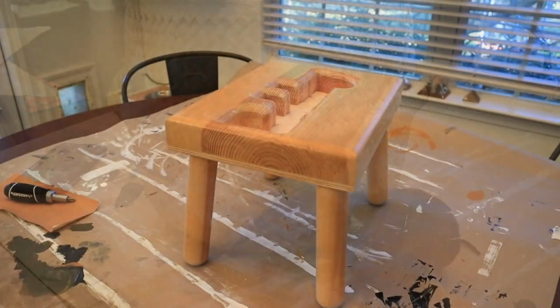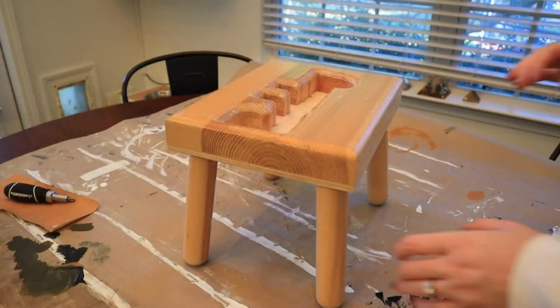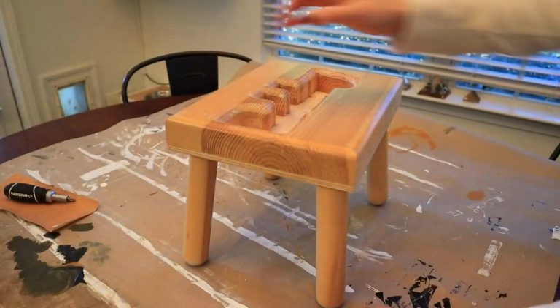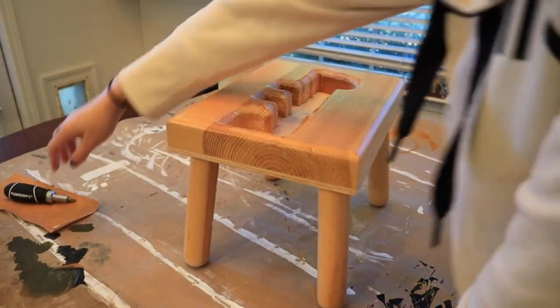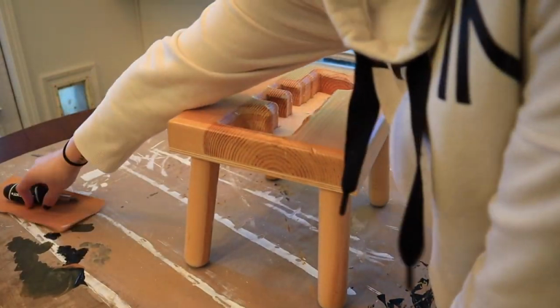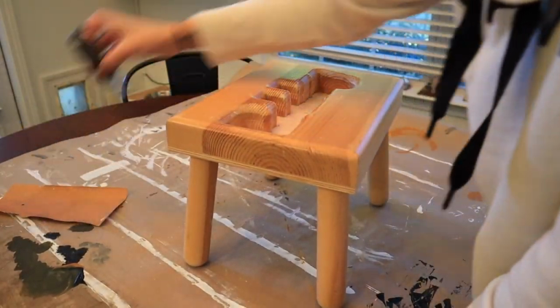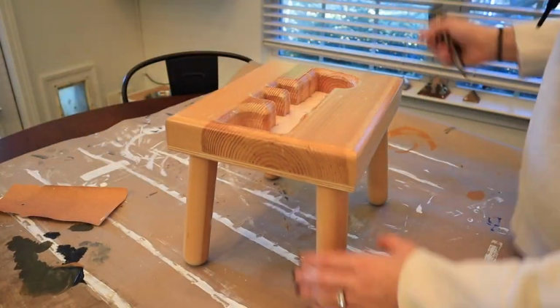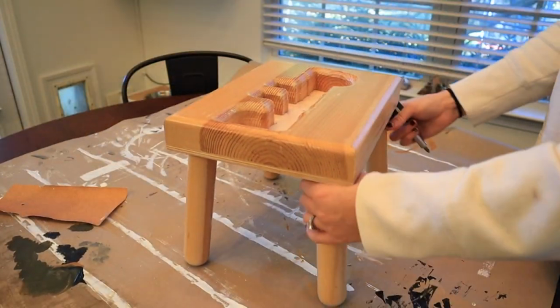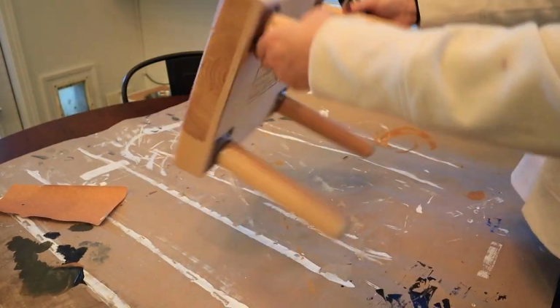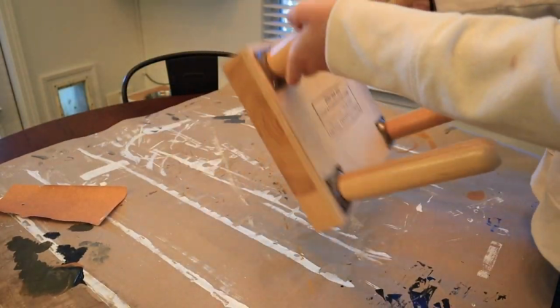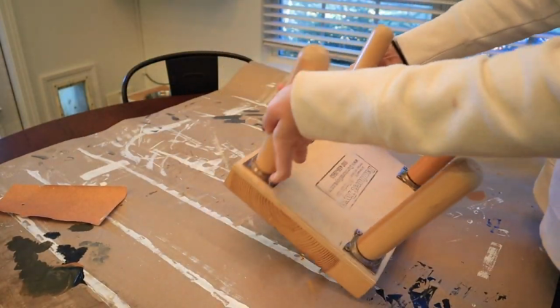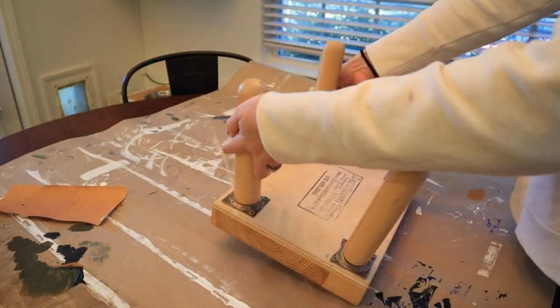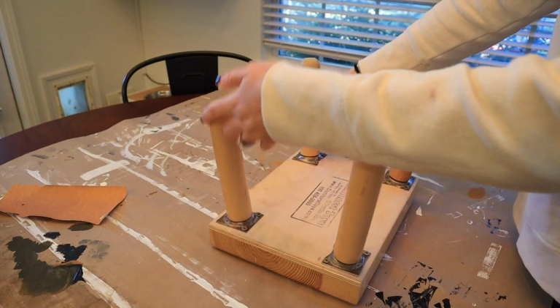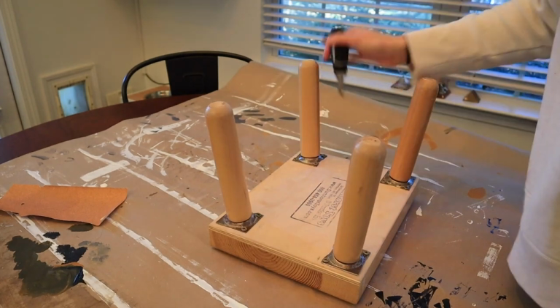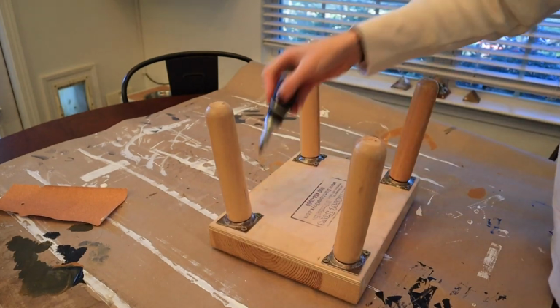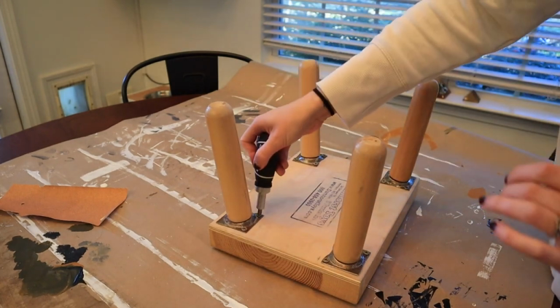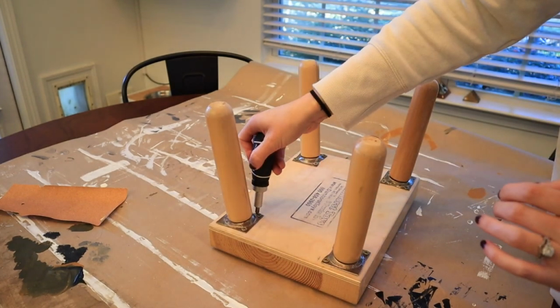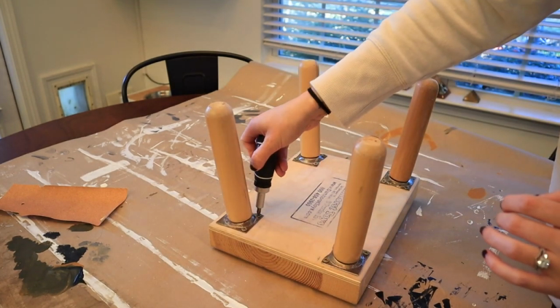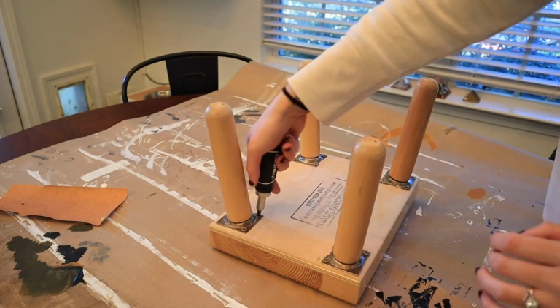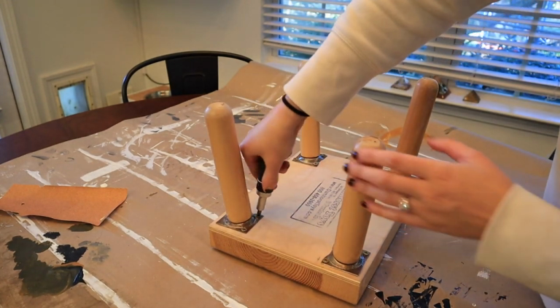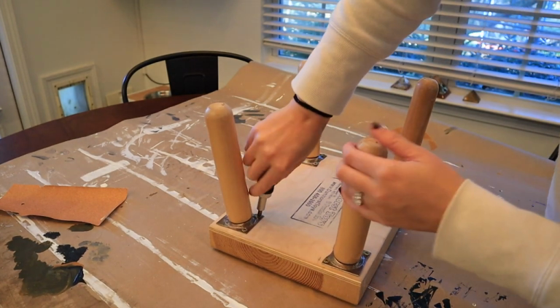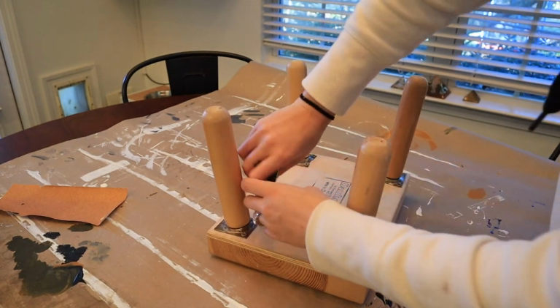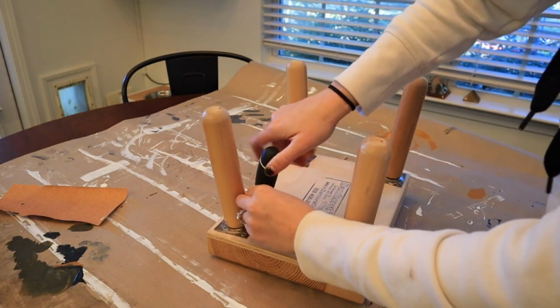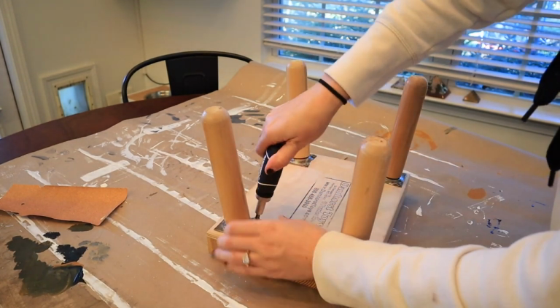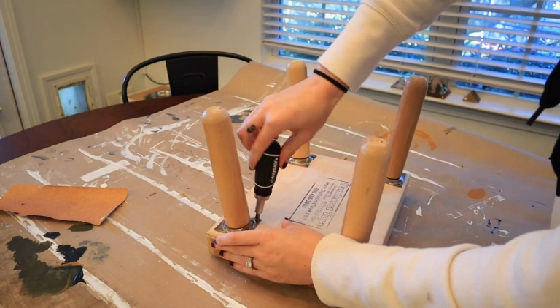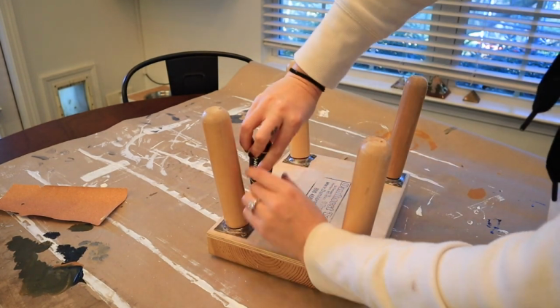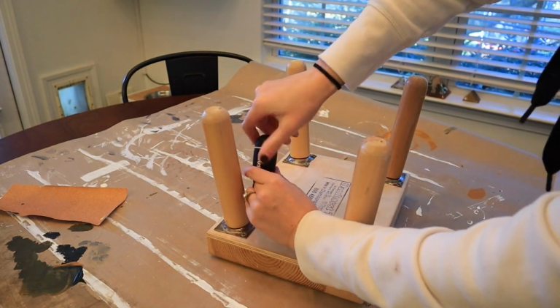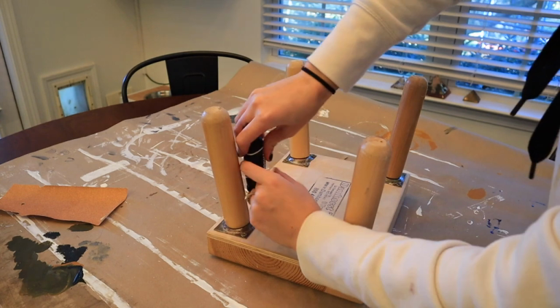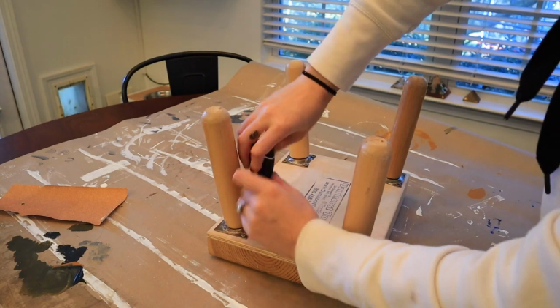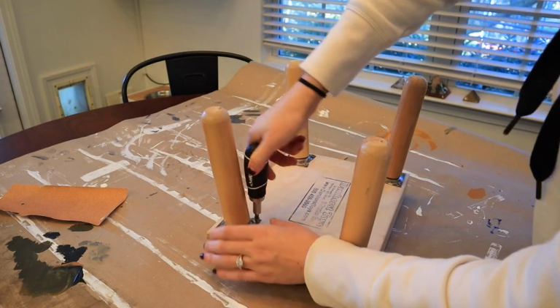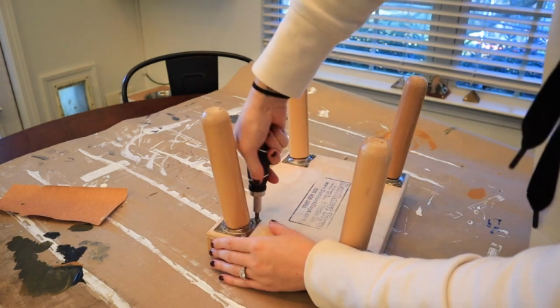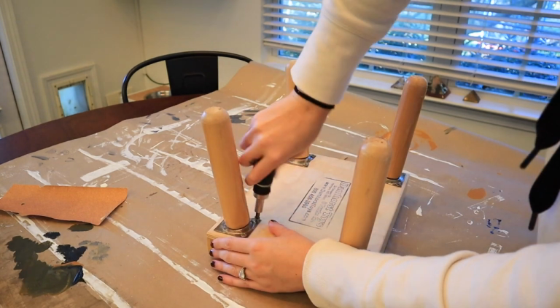I actually found this stool at the thrift store — it was like a little kid's stool that said 'Bobby' on it or something like that, but I really liked the legs on it, so I'm just disassembling it.